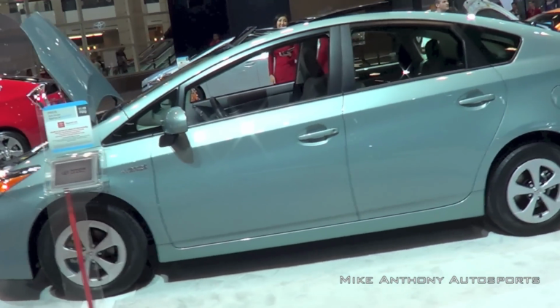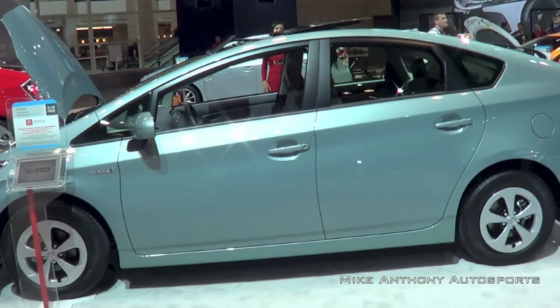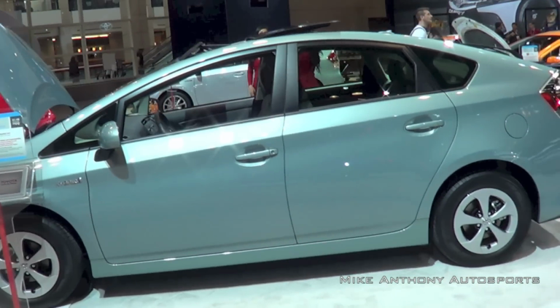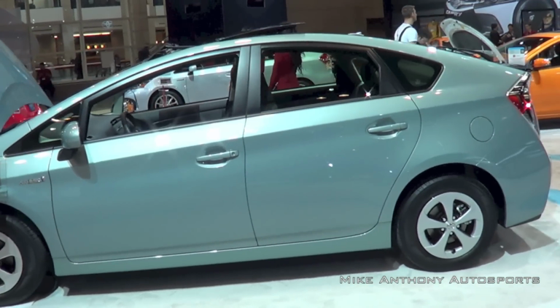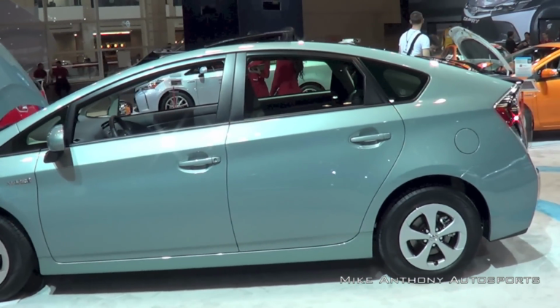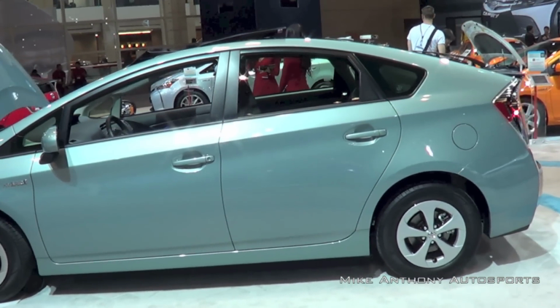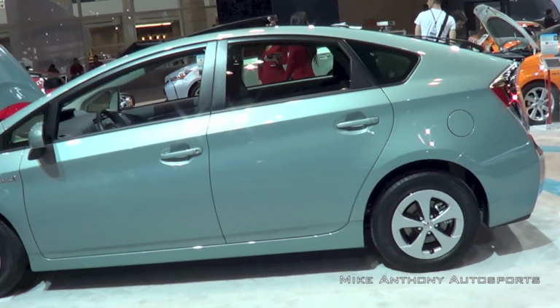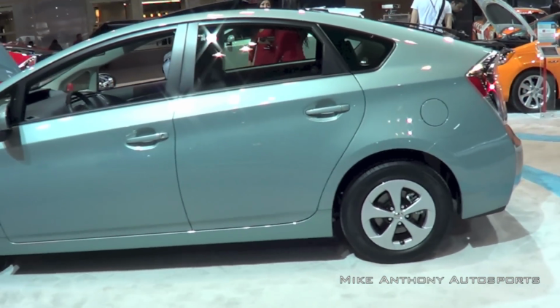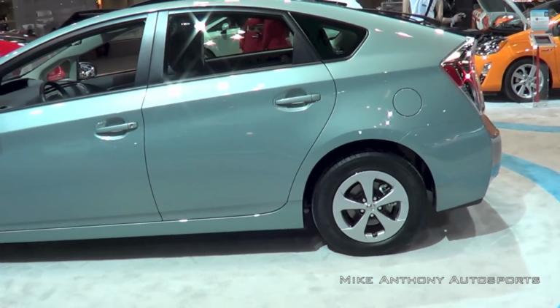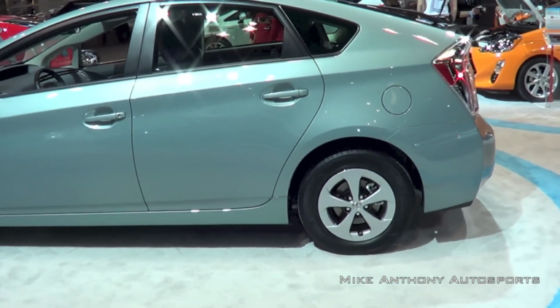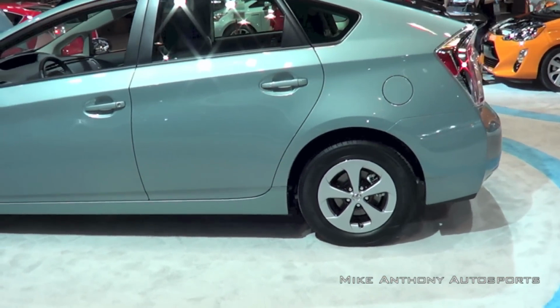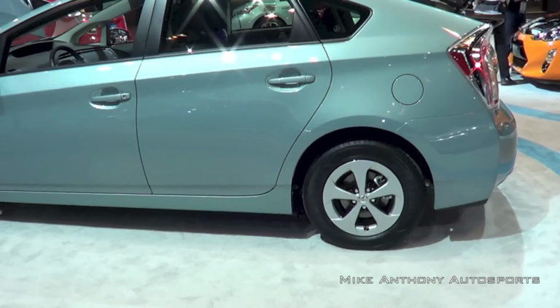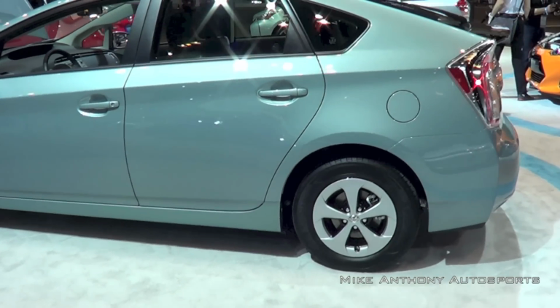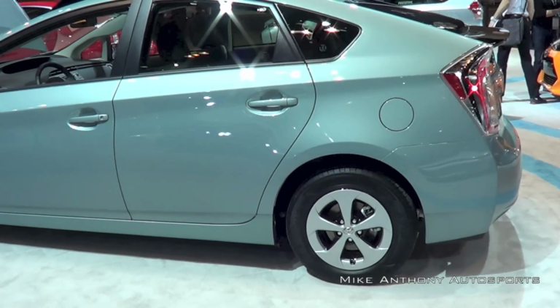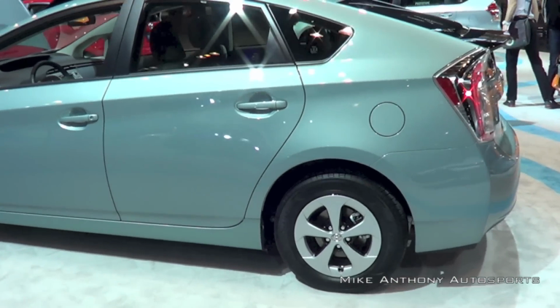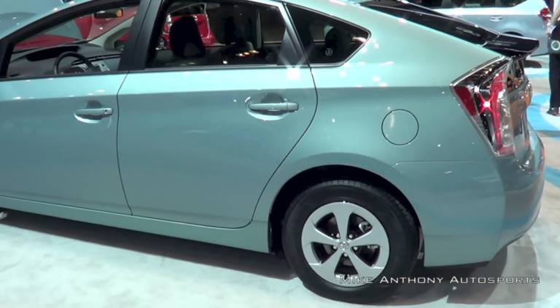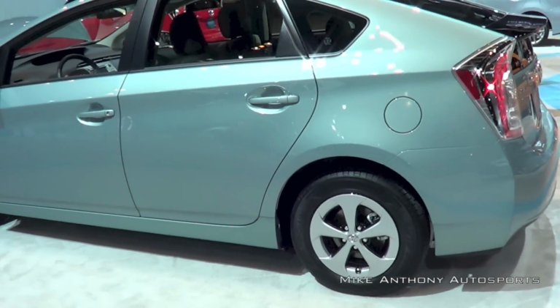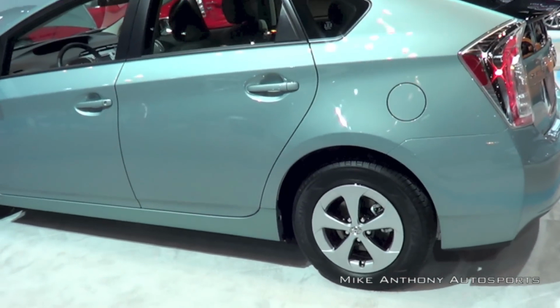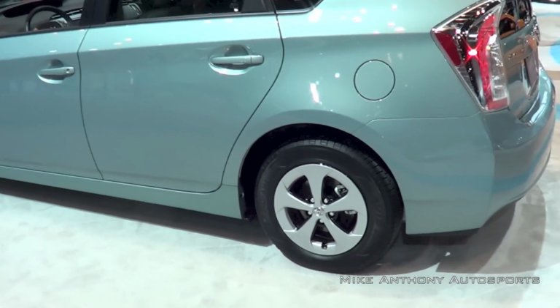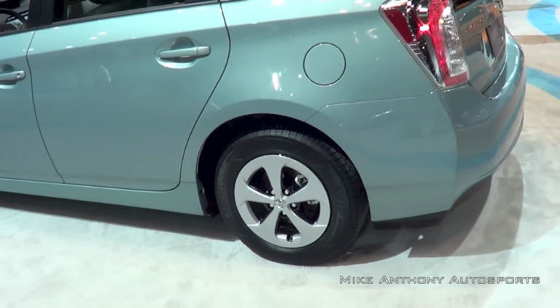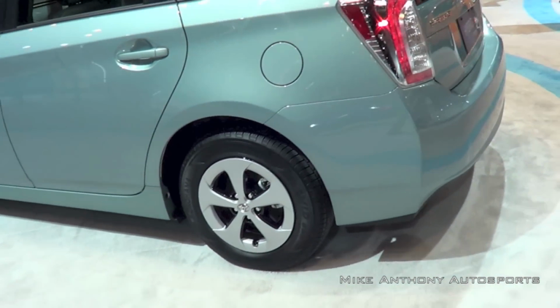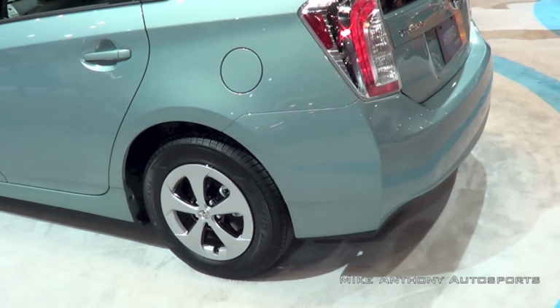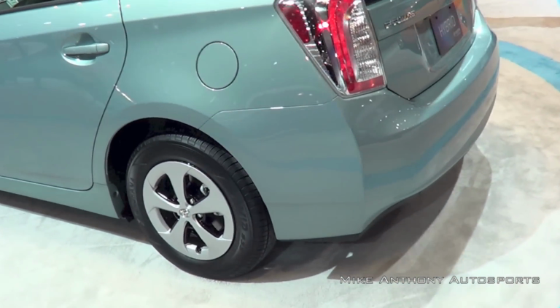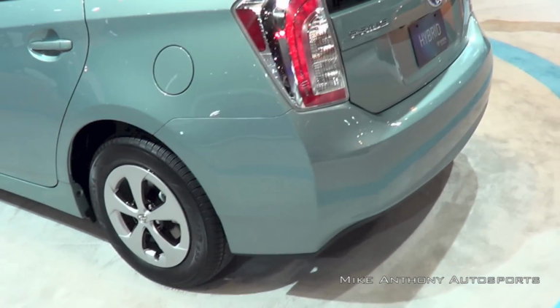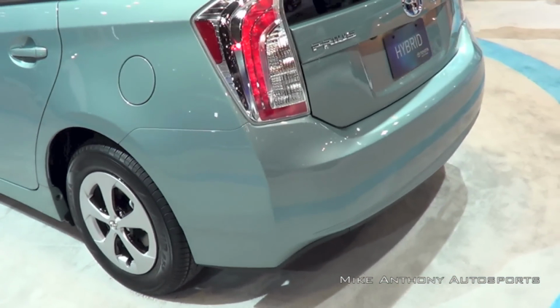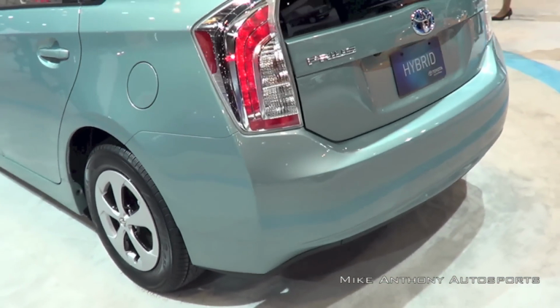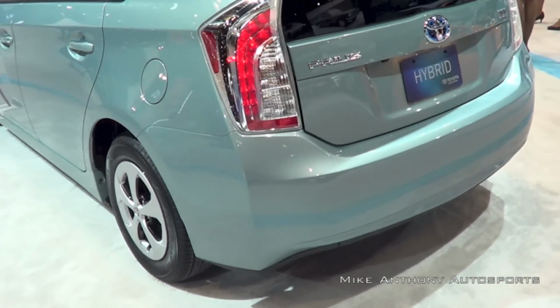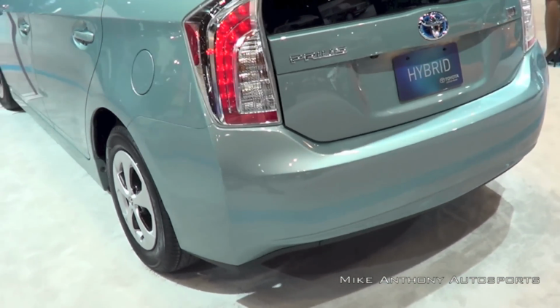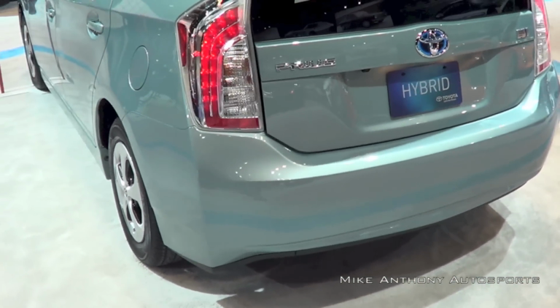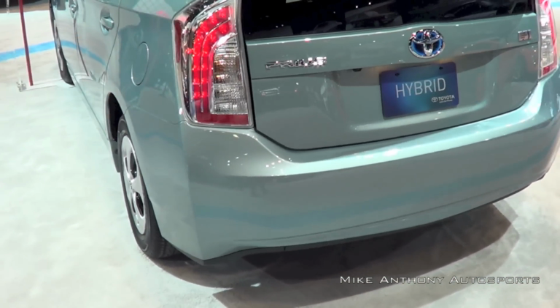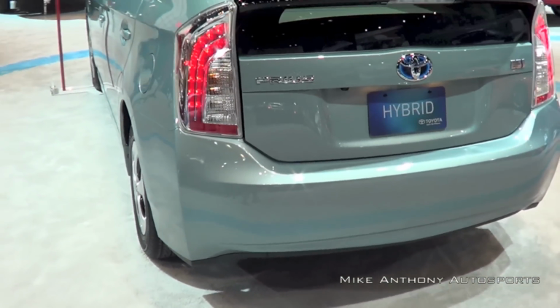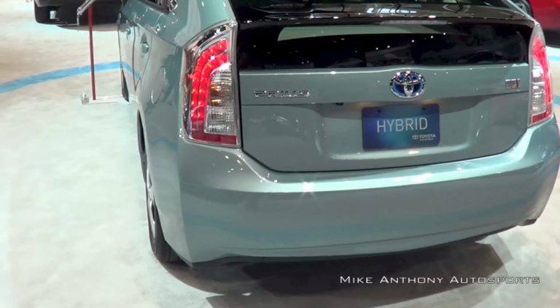For starters, the regular Prius currently has five different trim levels: 2, 3, Persona, 4, and 5. Each level upwards gives you more features.